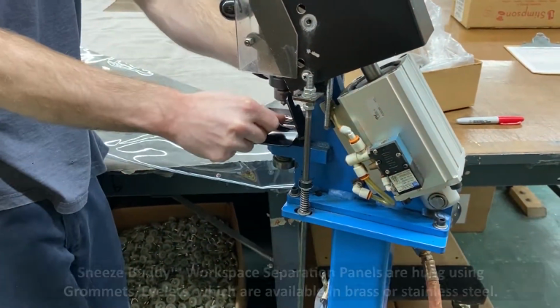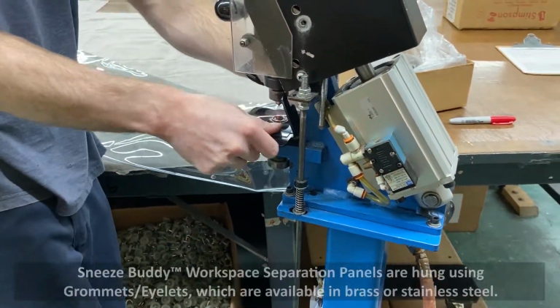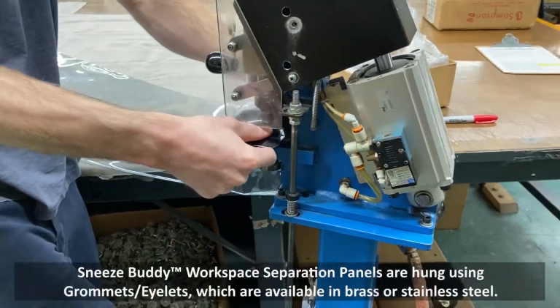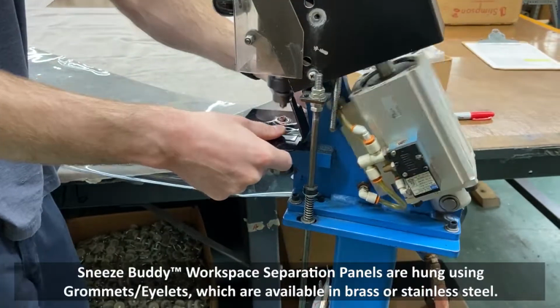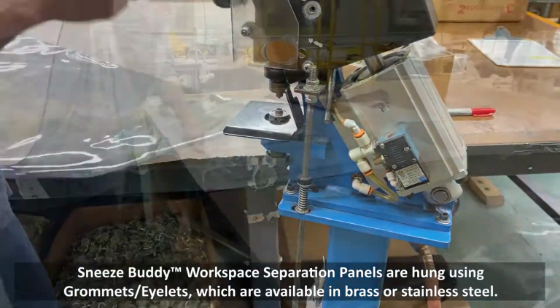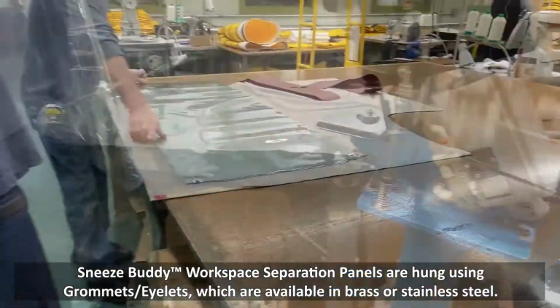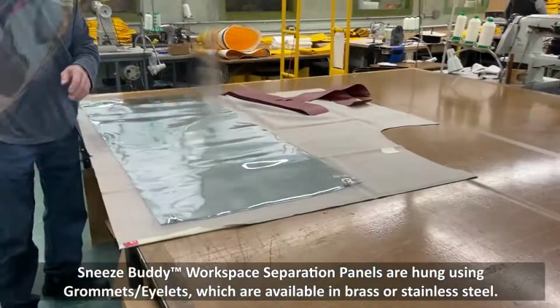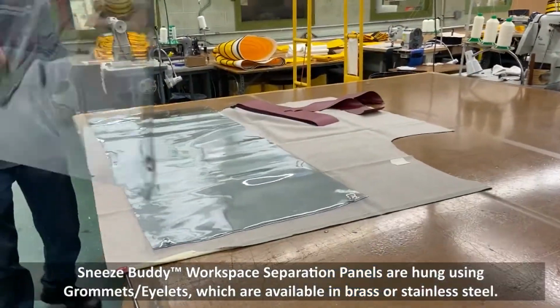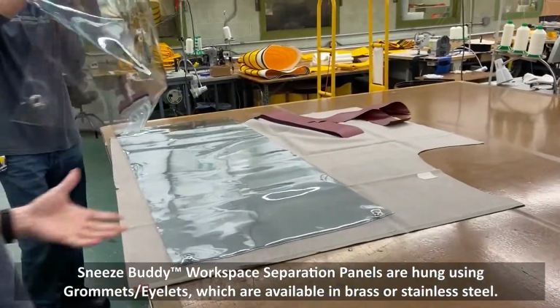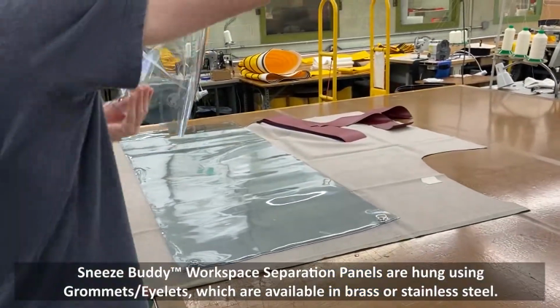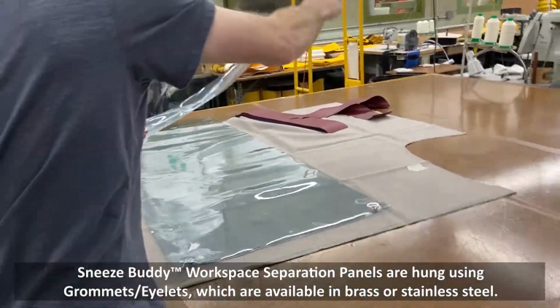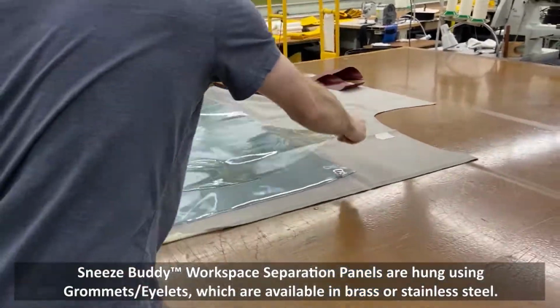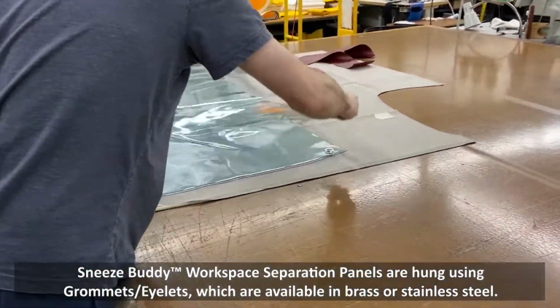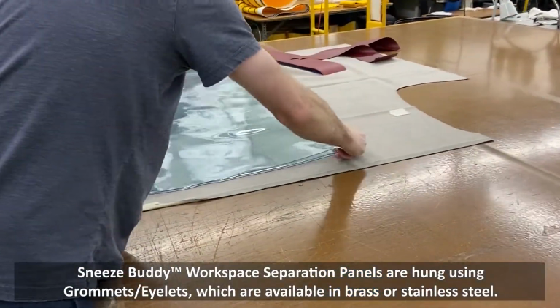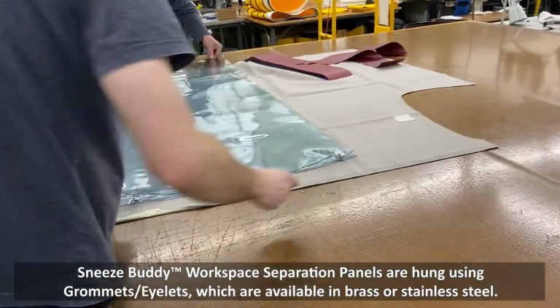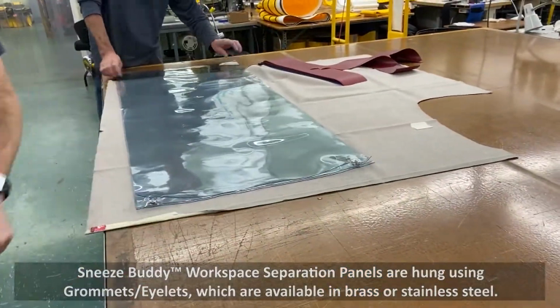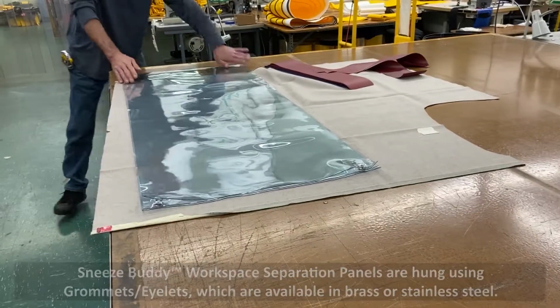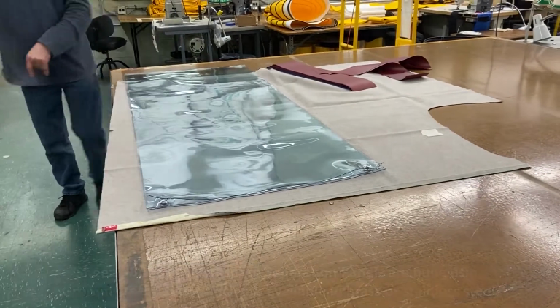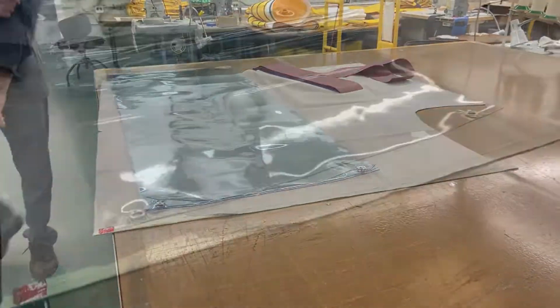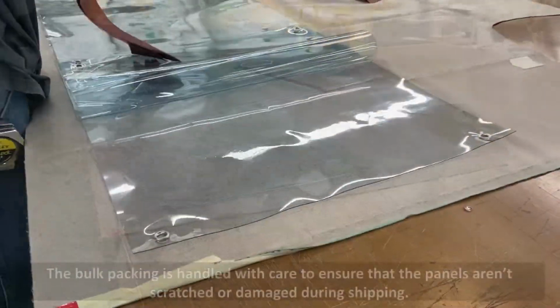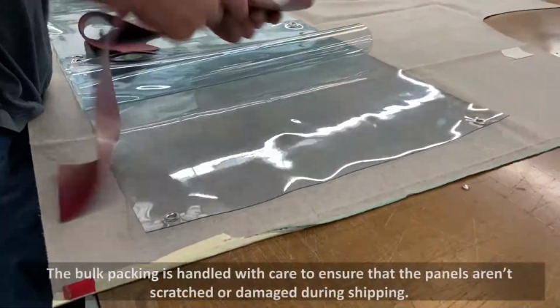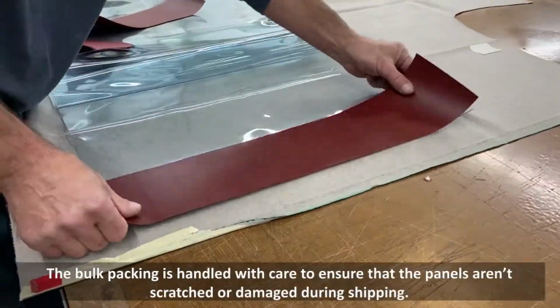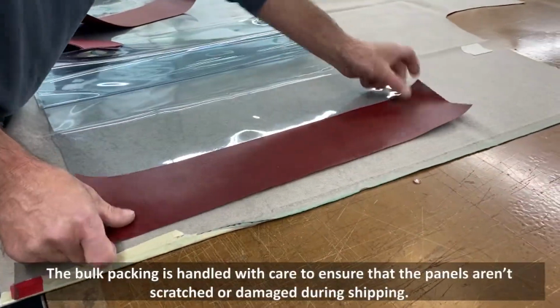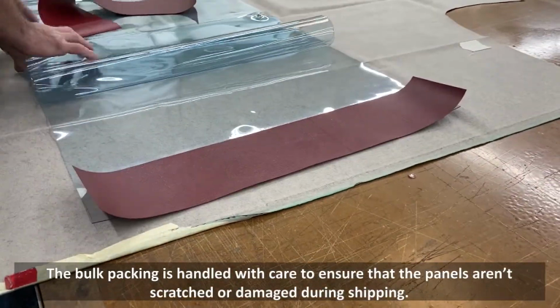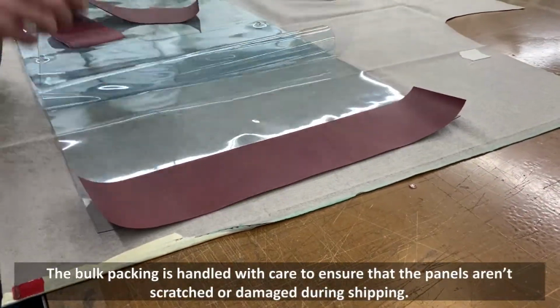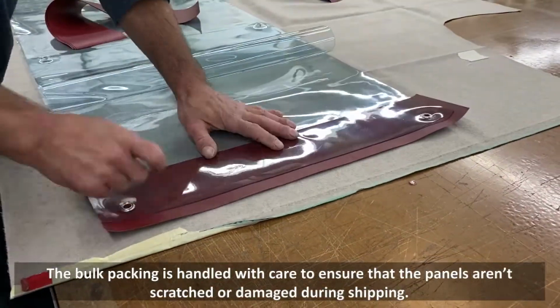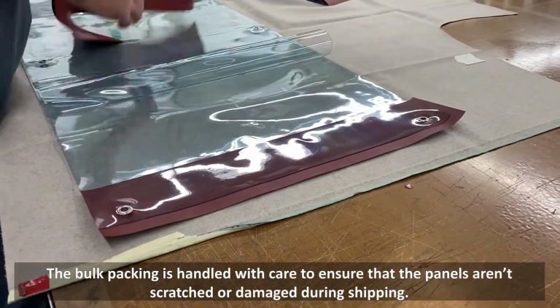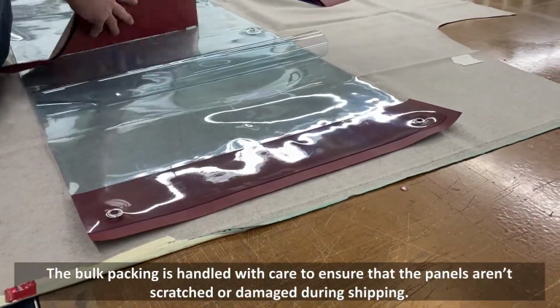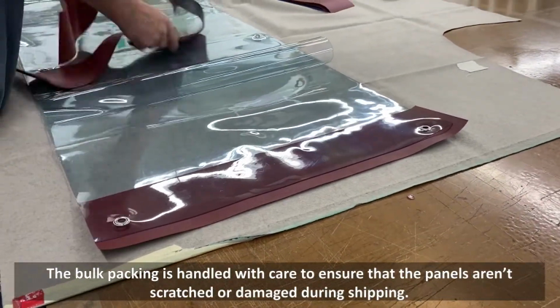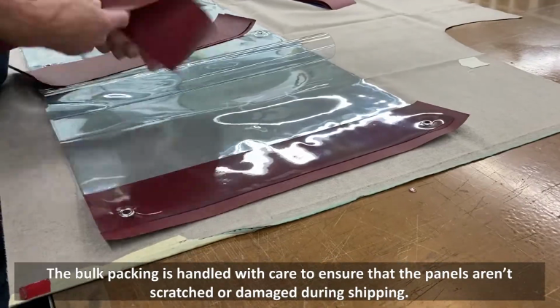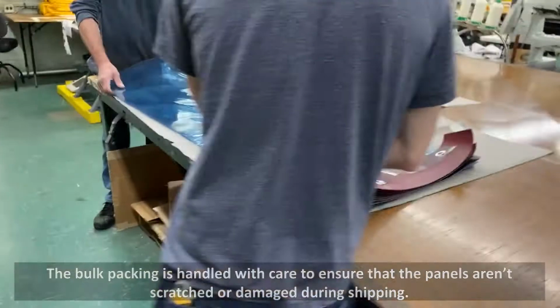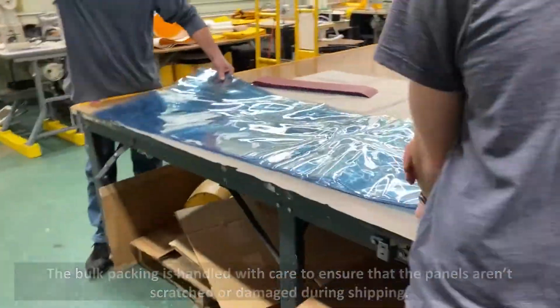Sneeze Buddy Workspace Separation Panels are hung using grommets and eyelets, which are available in brass or stainless steel, and are protected so they aren't scratched or damaged during shipping.